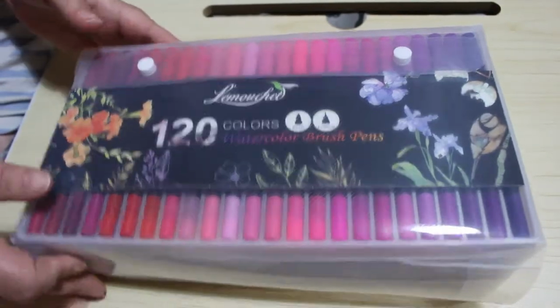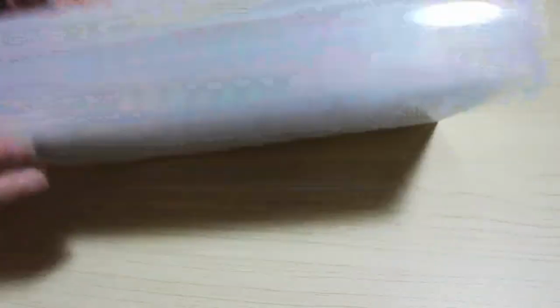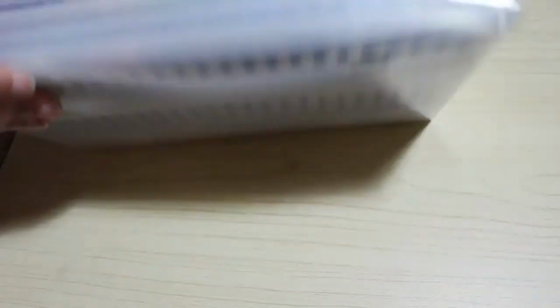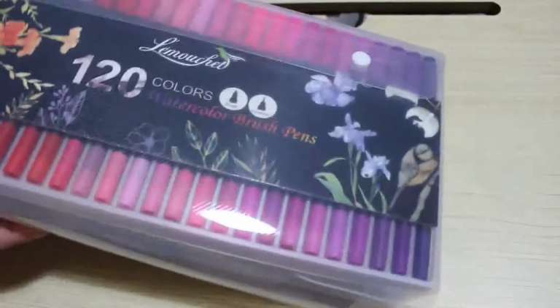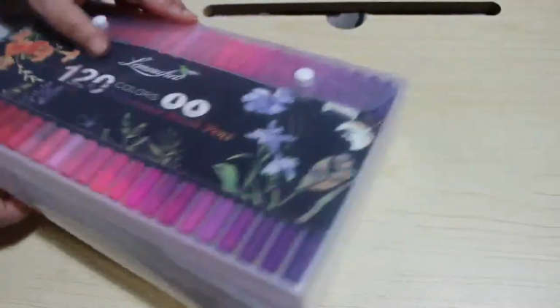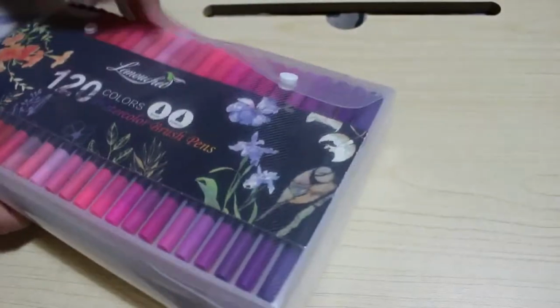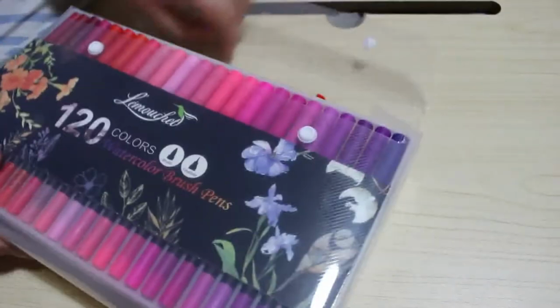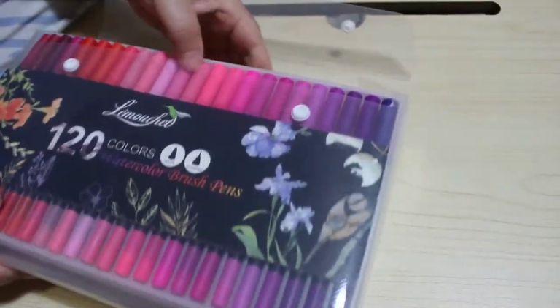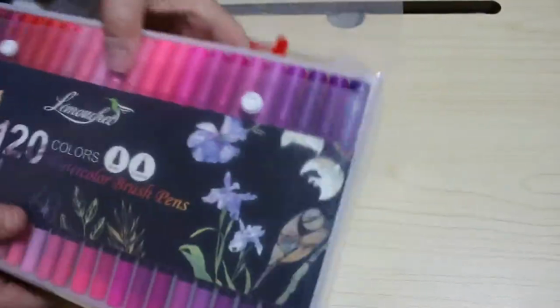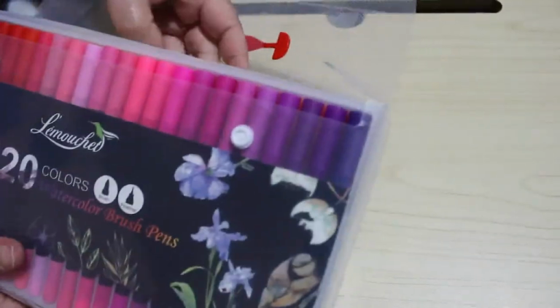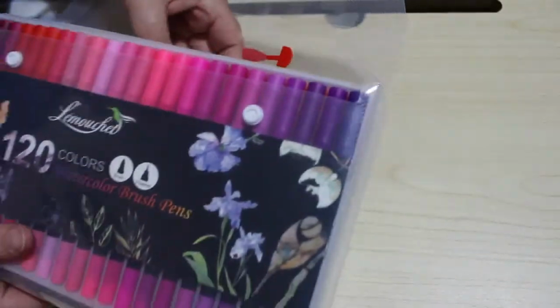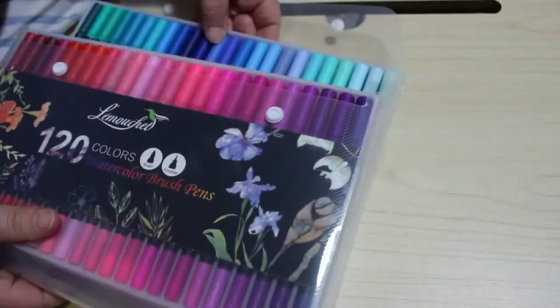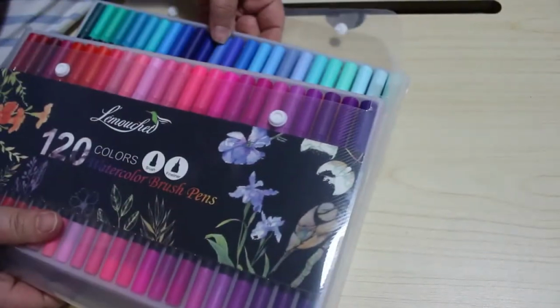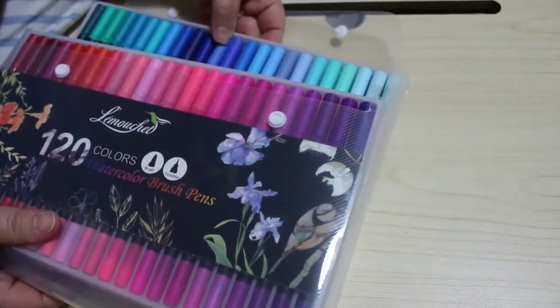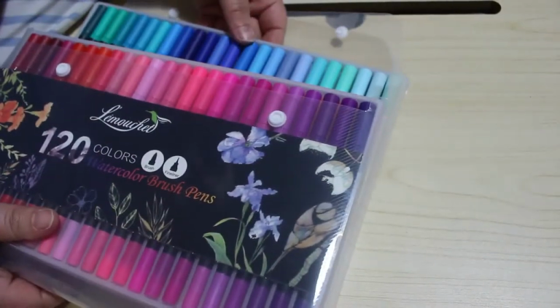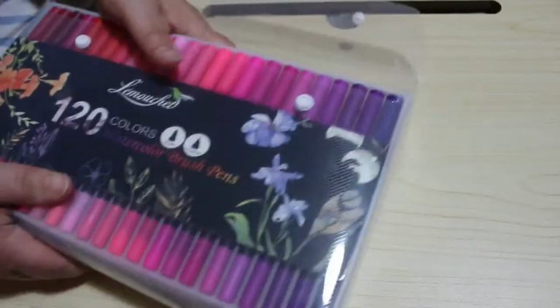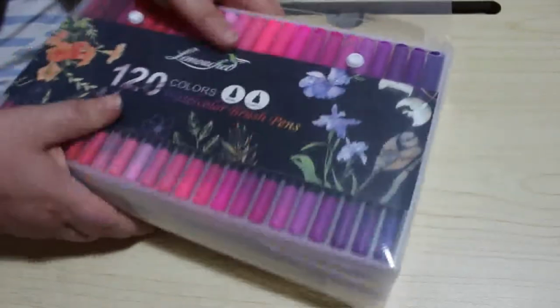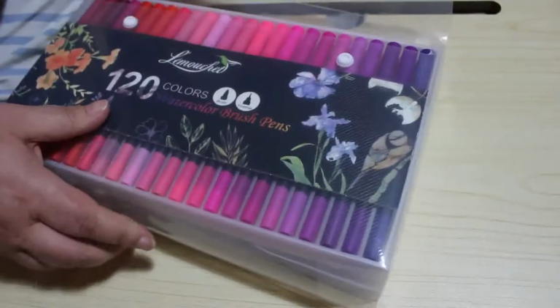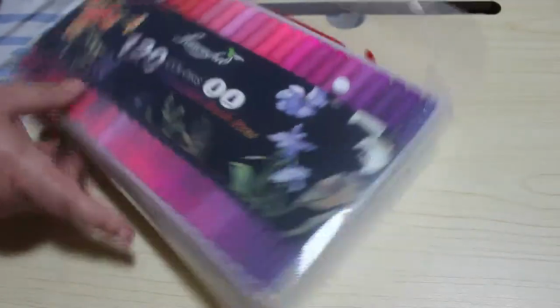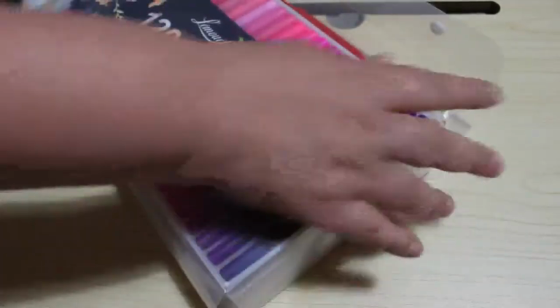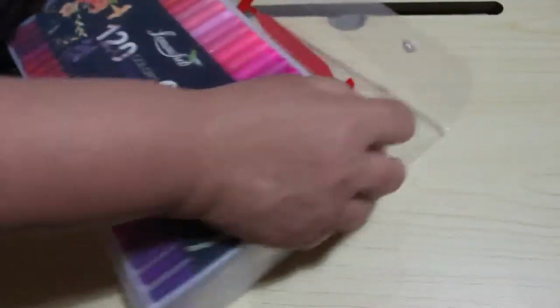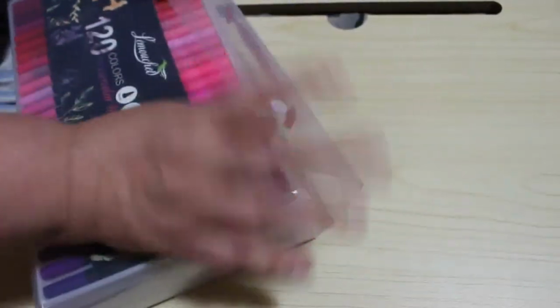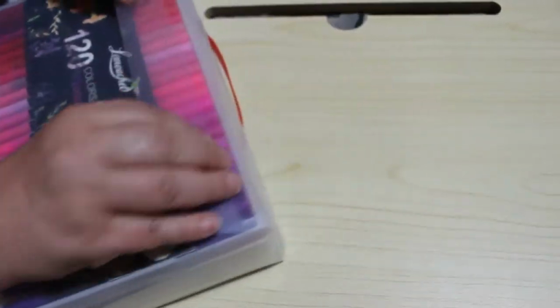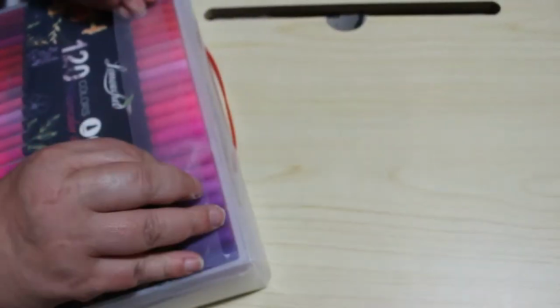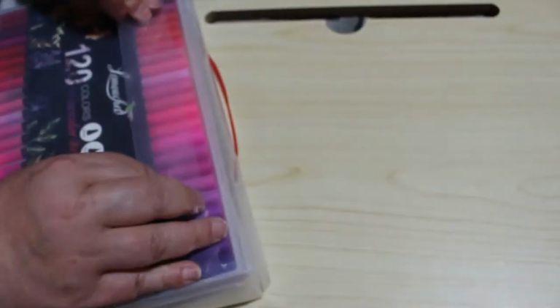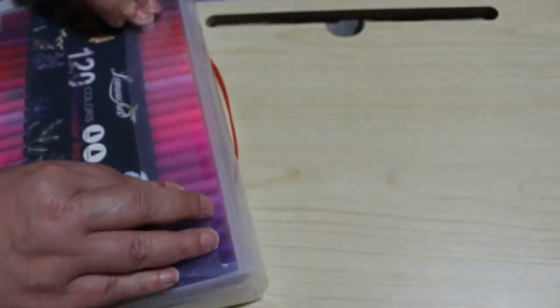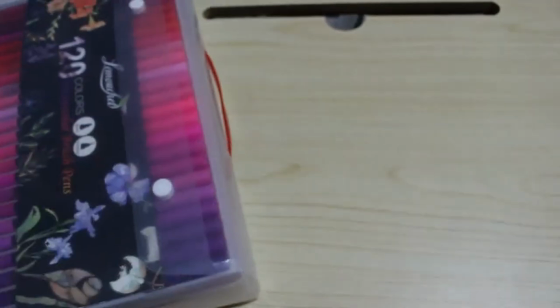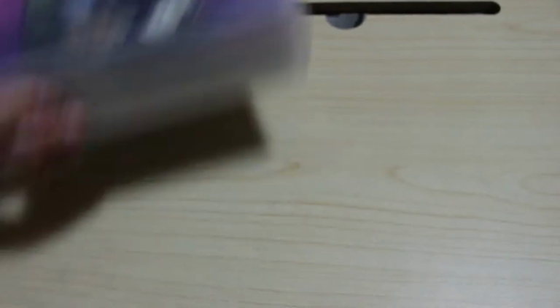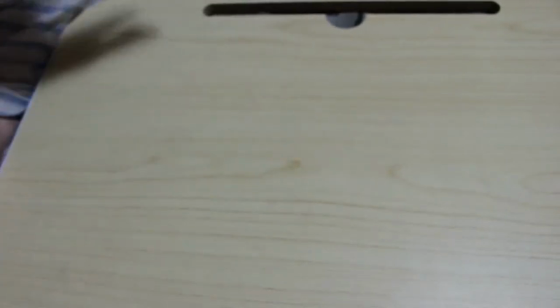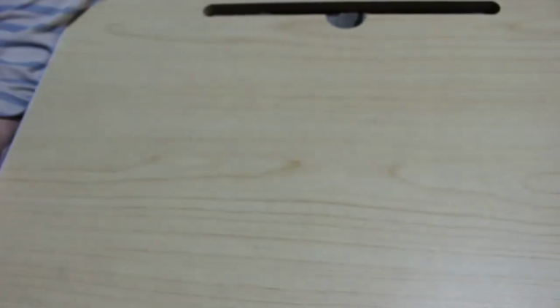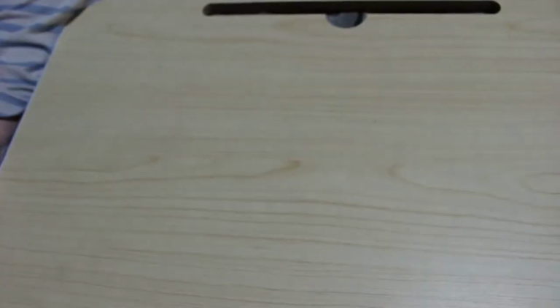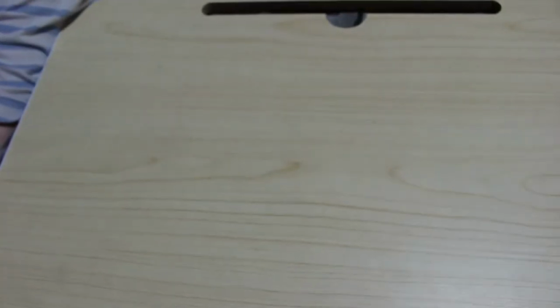There's 120 colours in the Lumache and they are absolutely stunning — the colours are beautiful. But I'm not going to say anything else. You'll have to wait until I put the first impressions up in a few weeks' time.